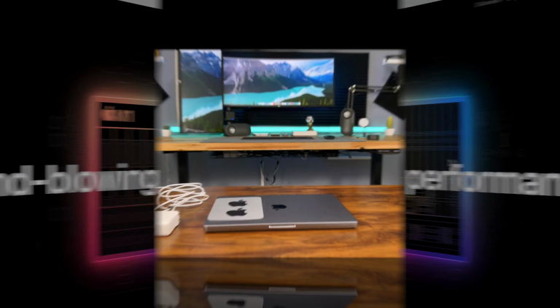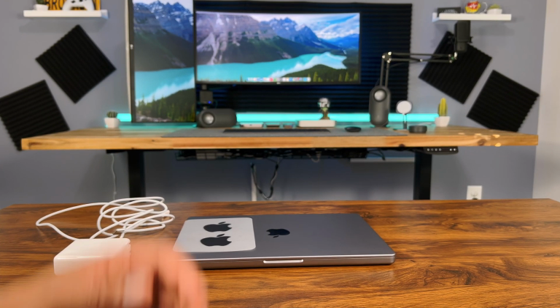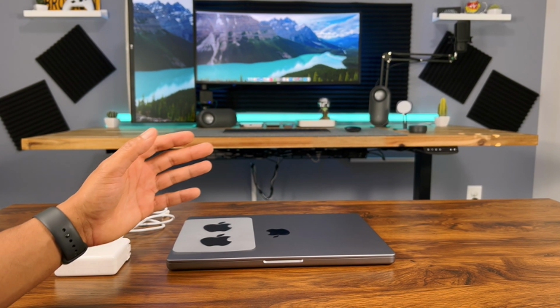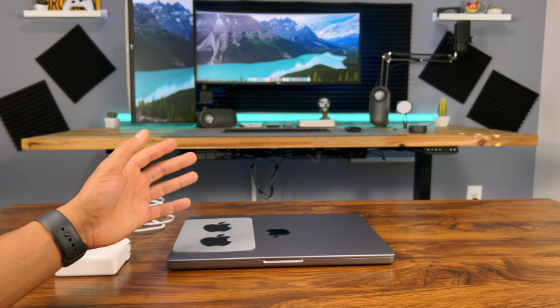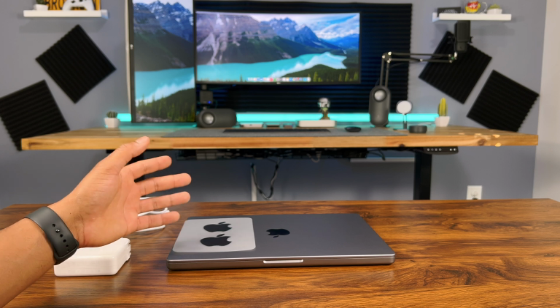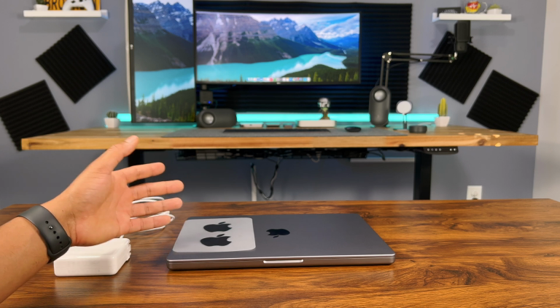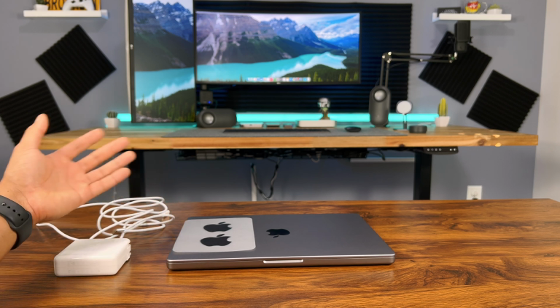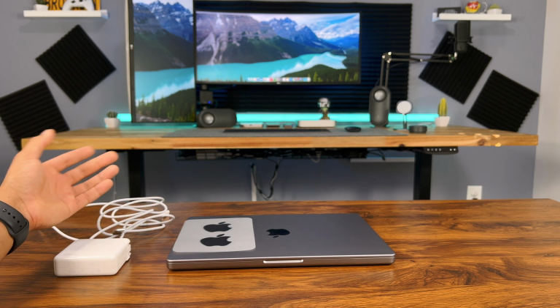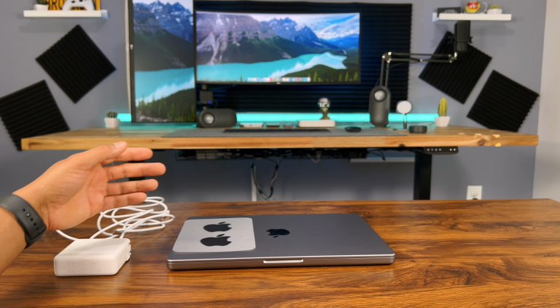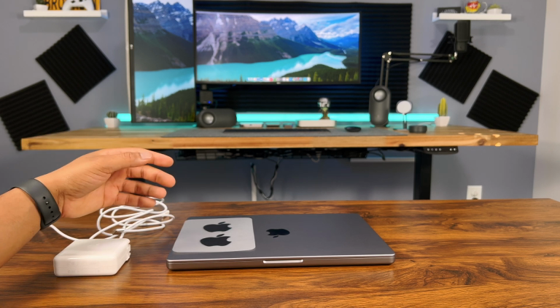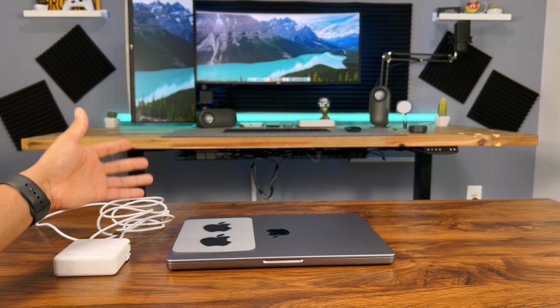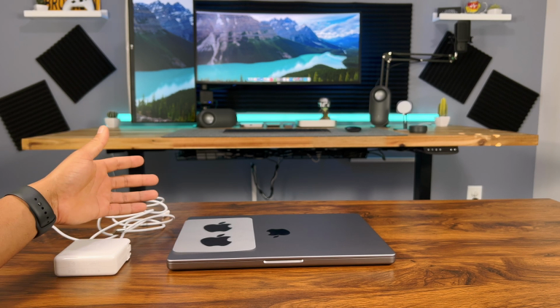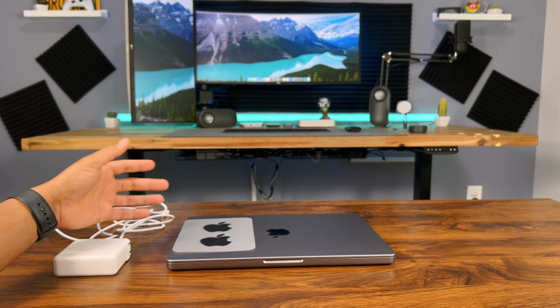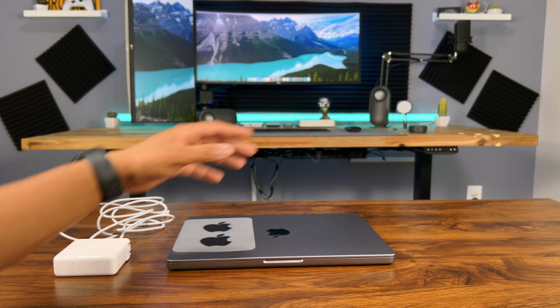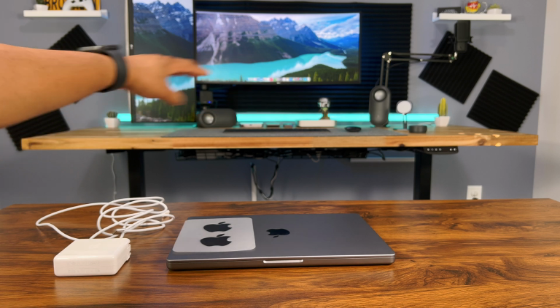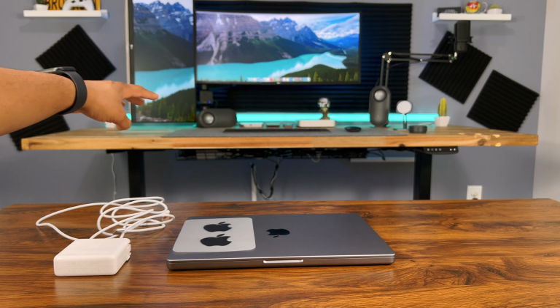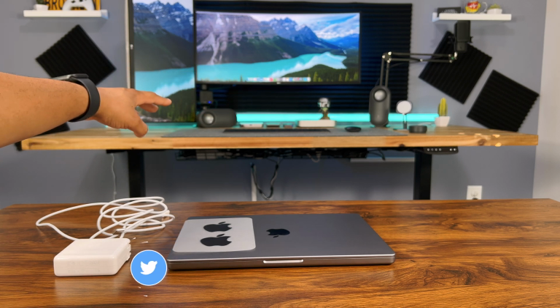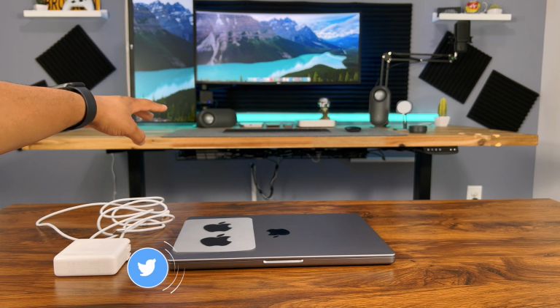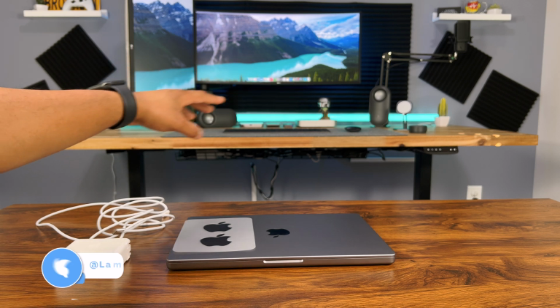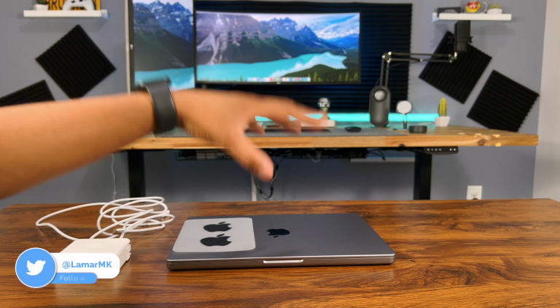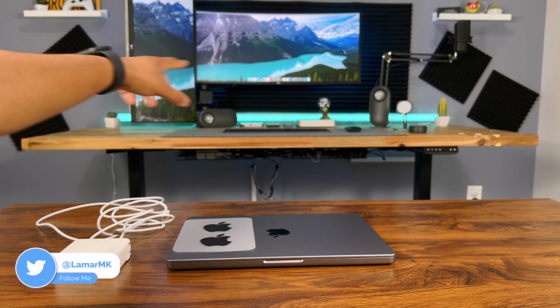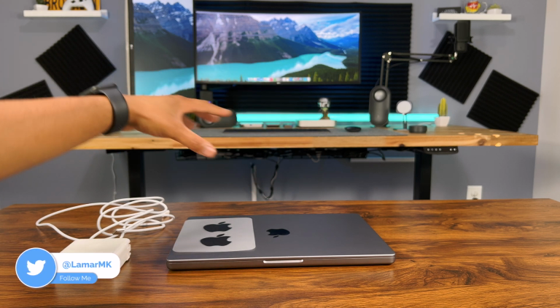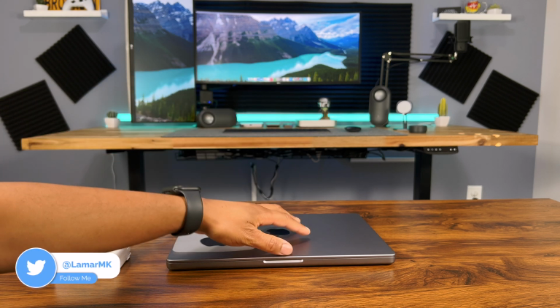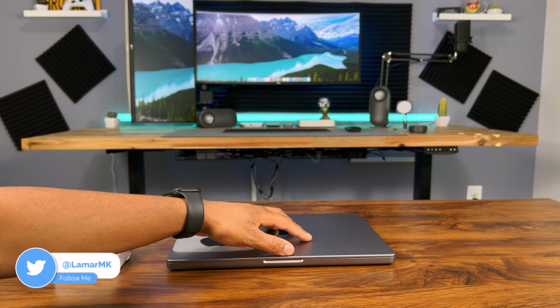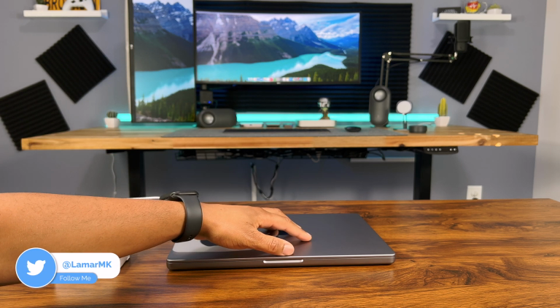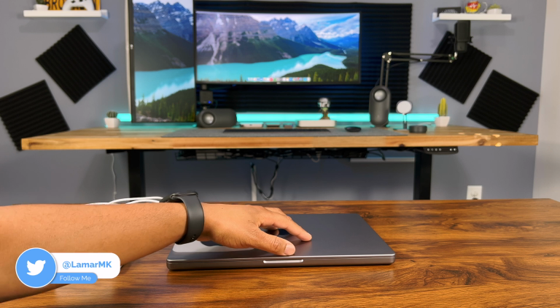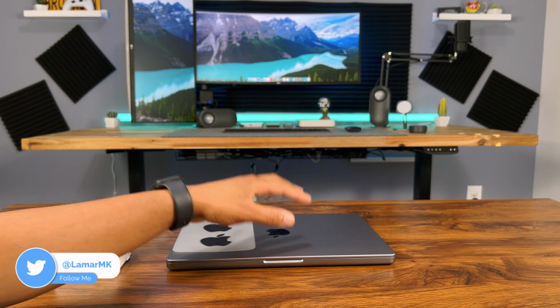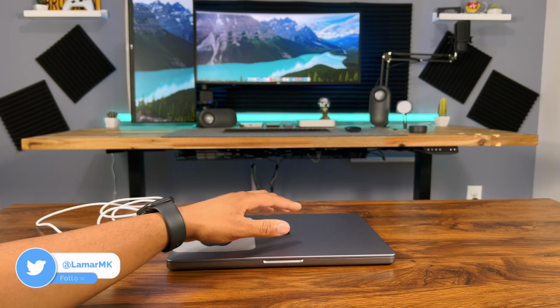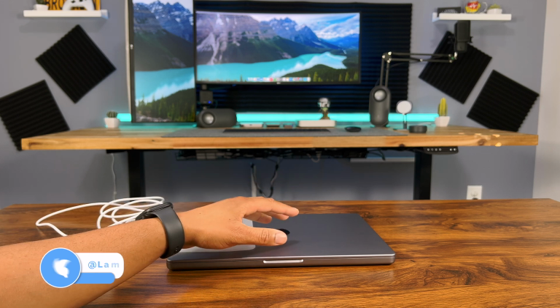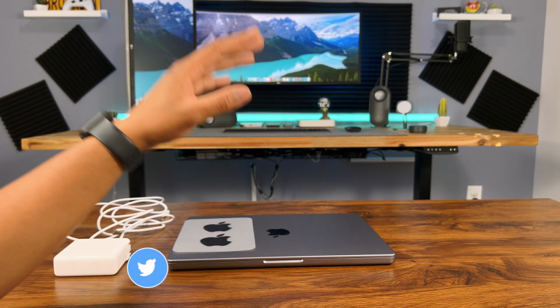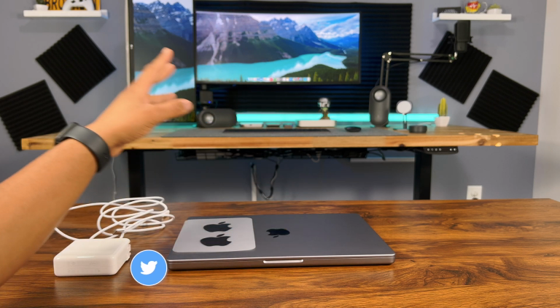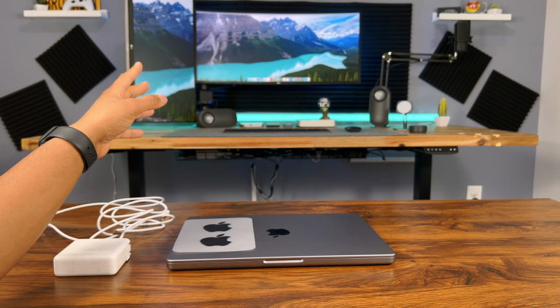In this video I'll be sharing my first impressions and running some benchmarks for those of you interested in that stuff. So that's my current M1 Mac mini desk setup over there. I'll be redoing this setup with this new M1 Max MacBook Pro, so make sure to subscribe and stay tuned for that video.